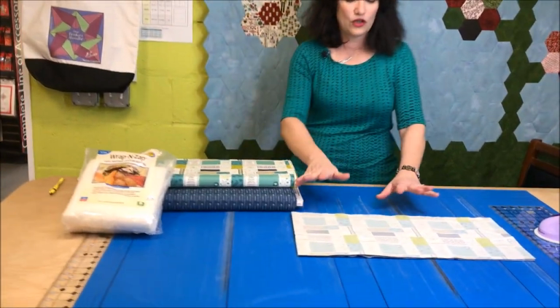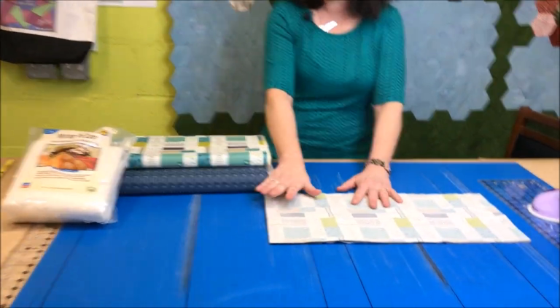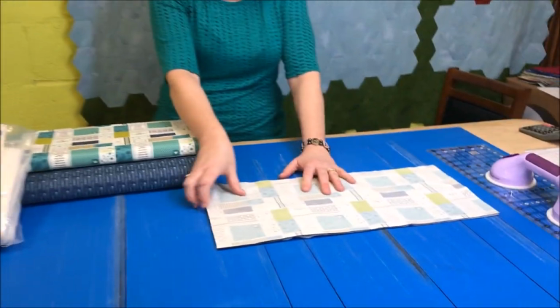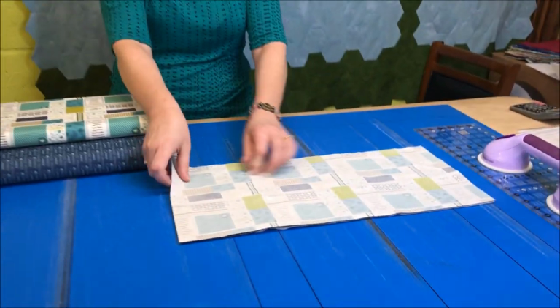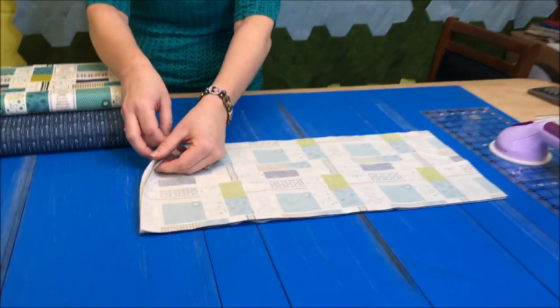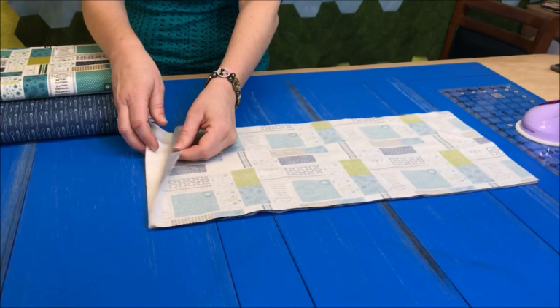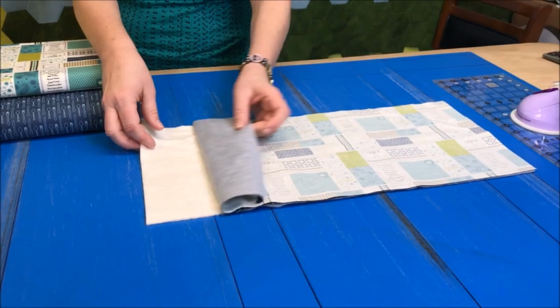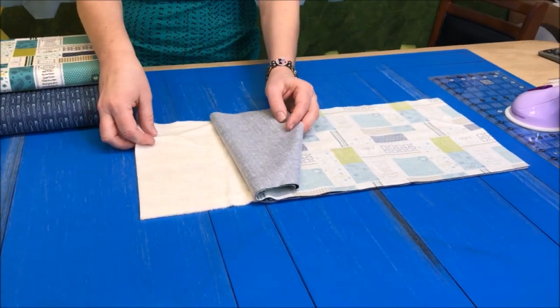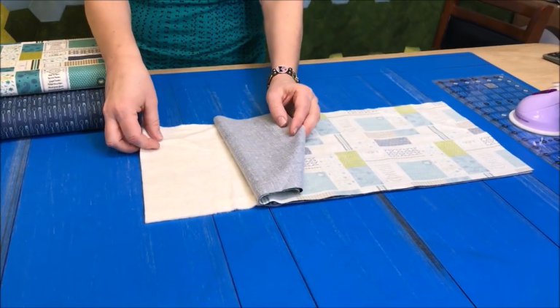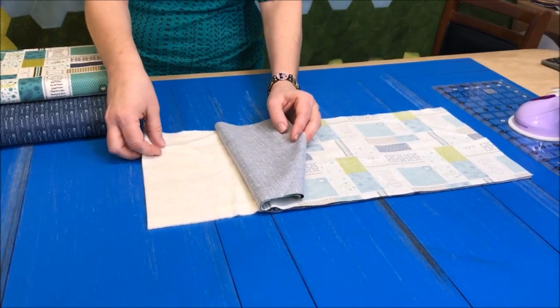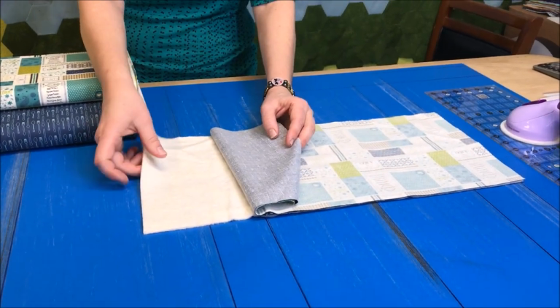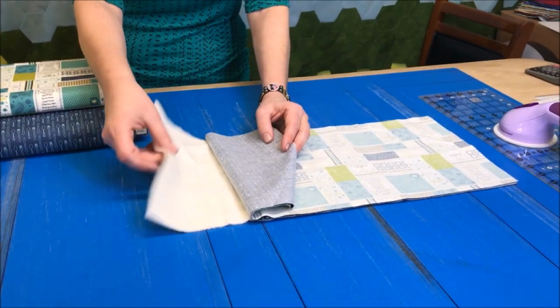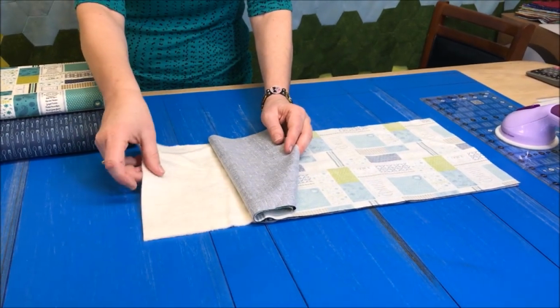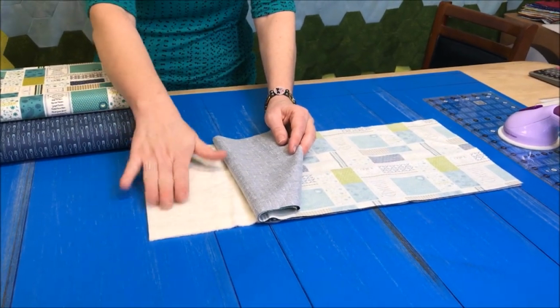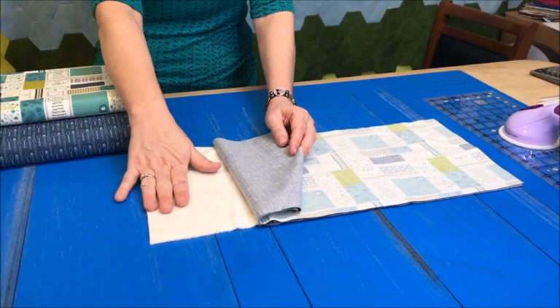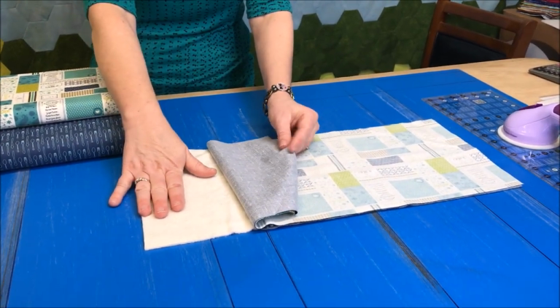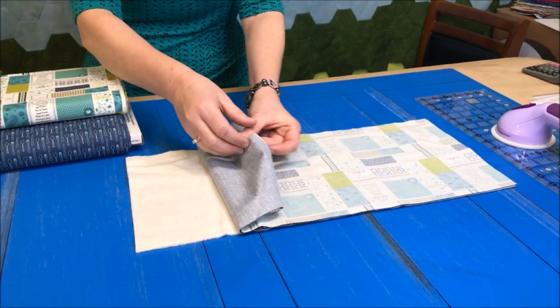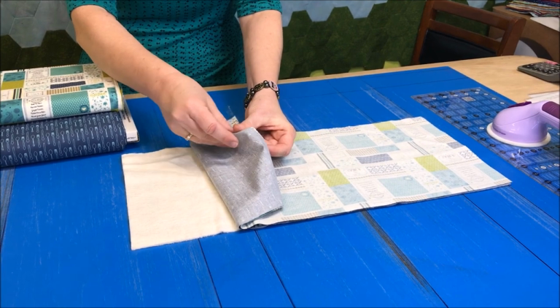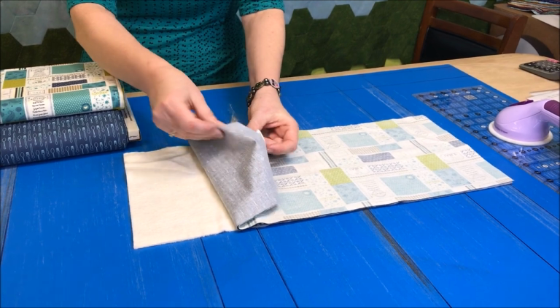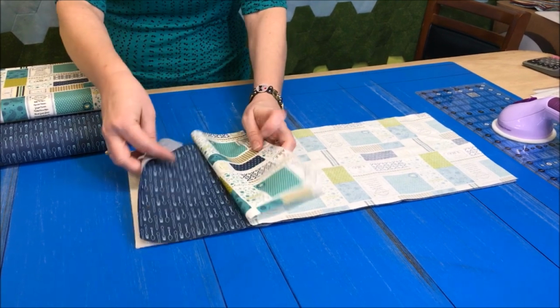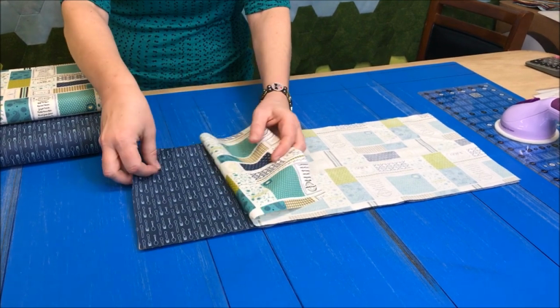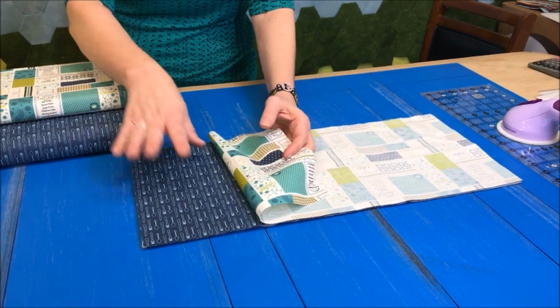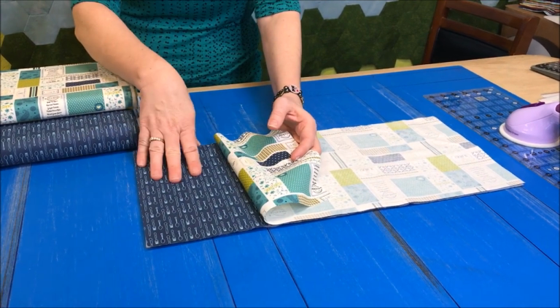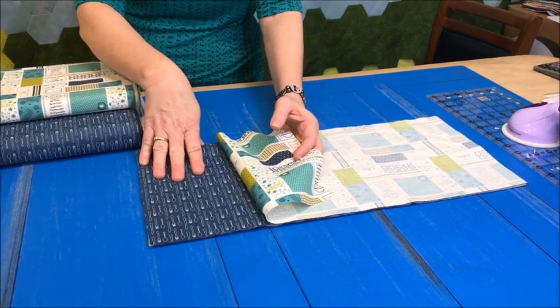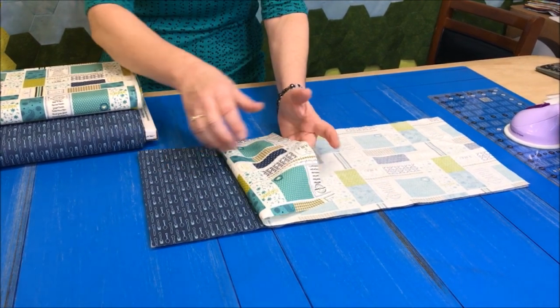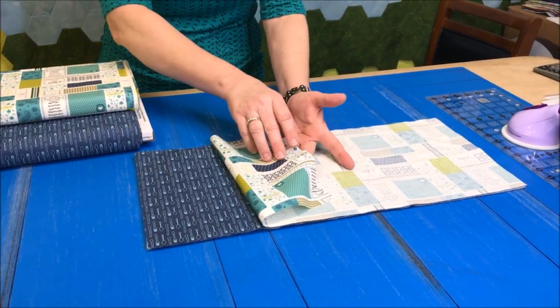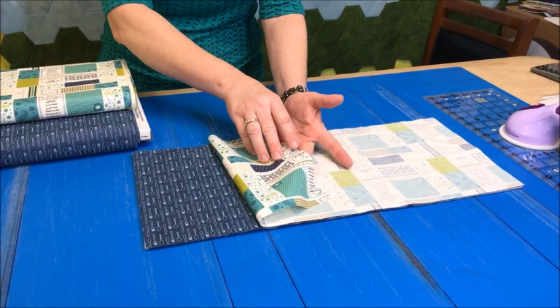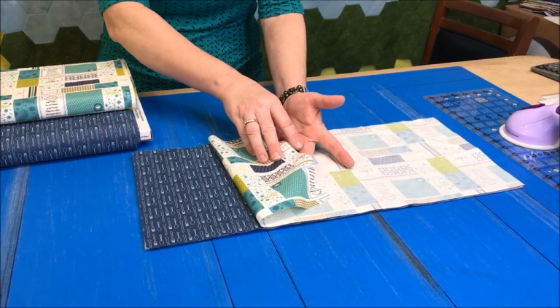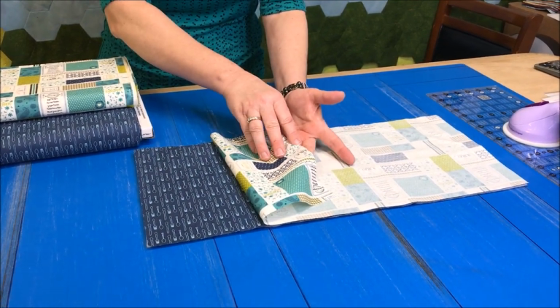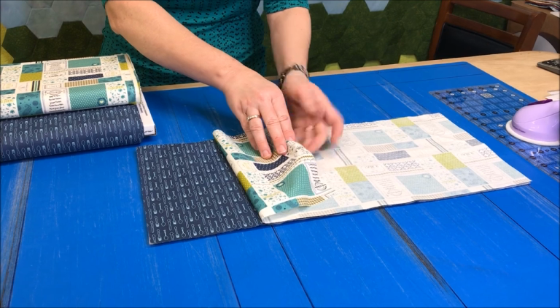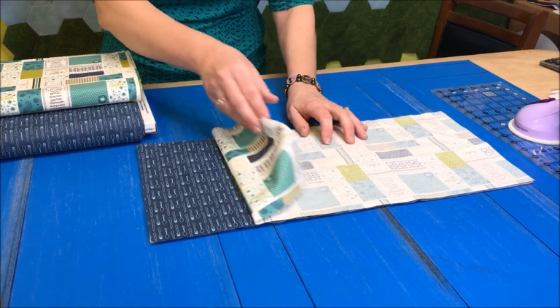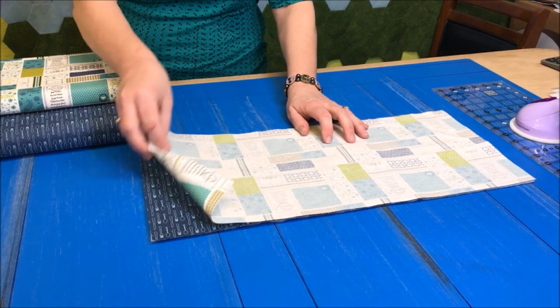You'll need three pieces cut 10 by 22. Wrap and zap goes on the bottom, then your interior lining will be right side up, and your exterior fabric will be right side down.